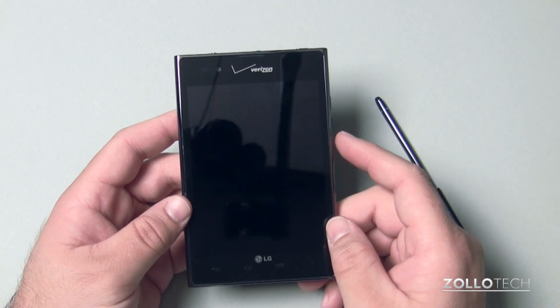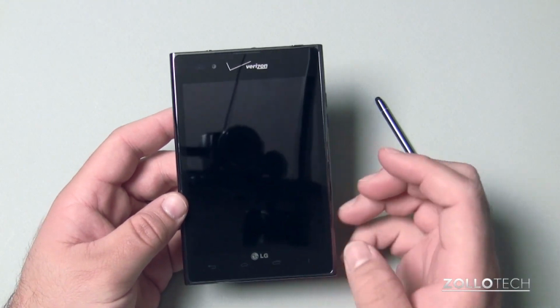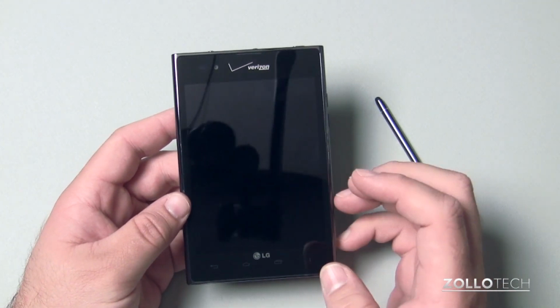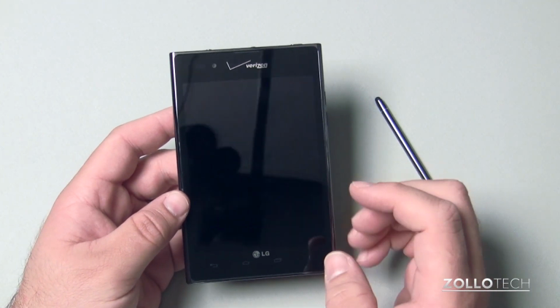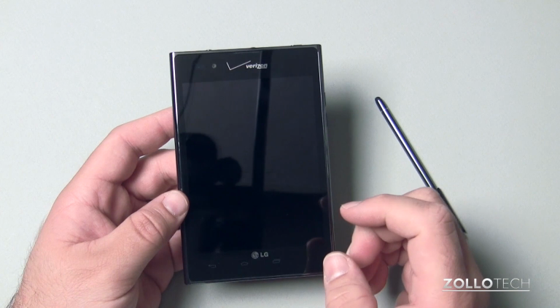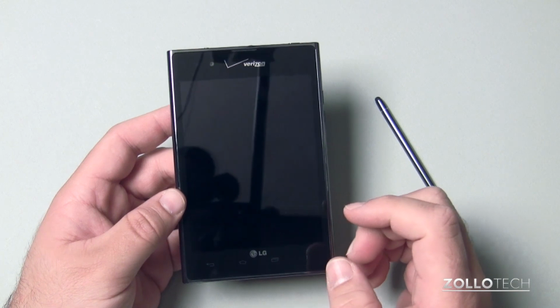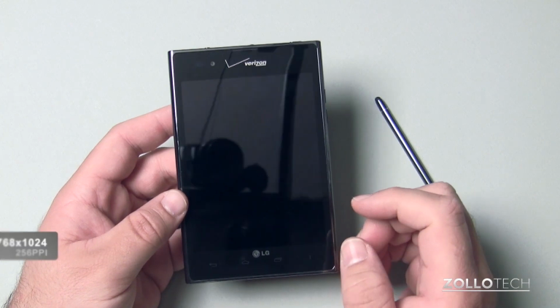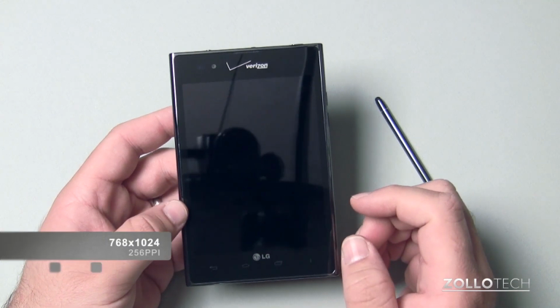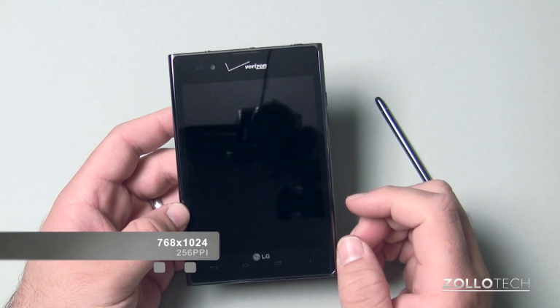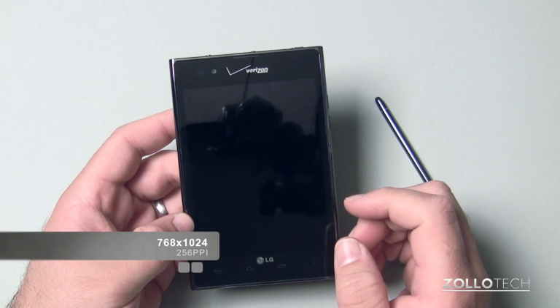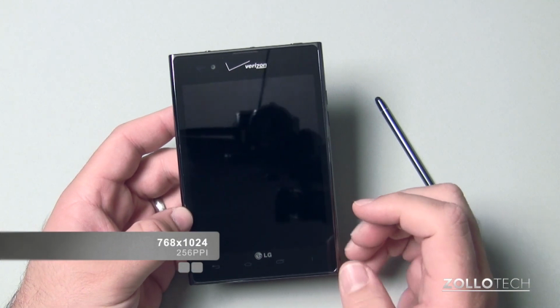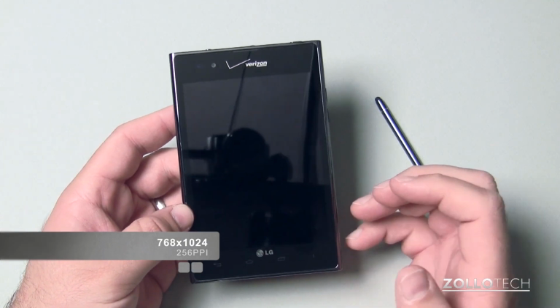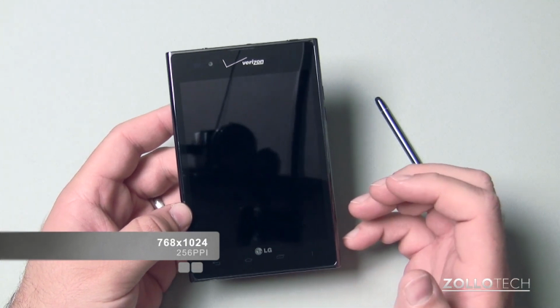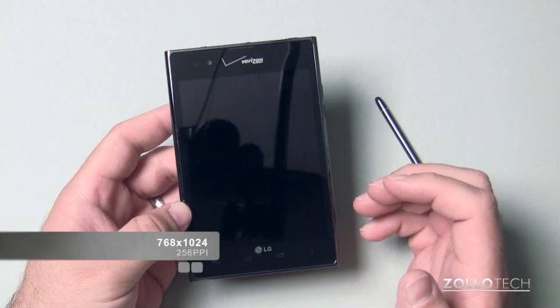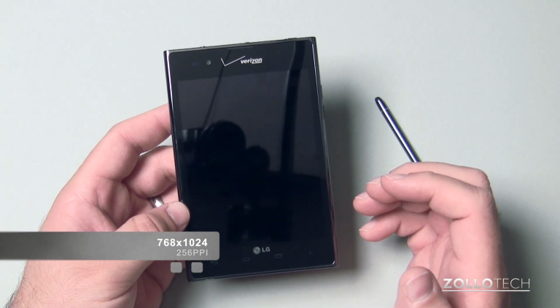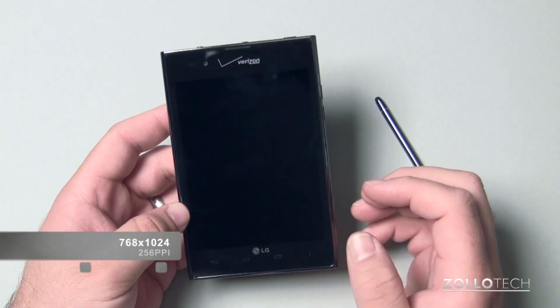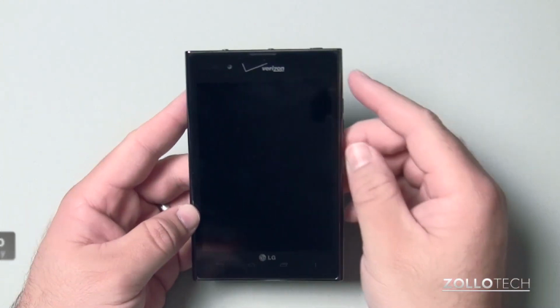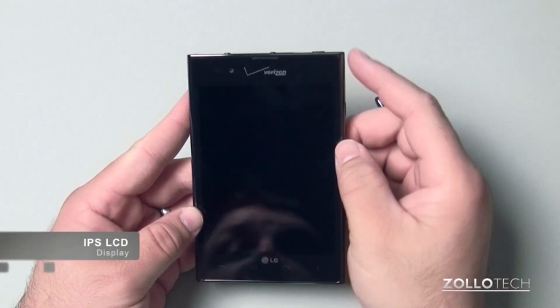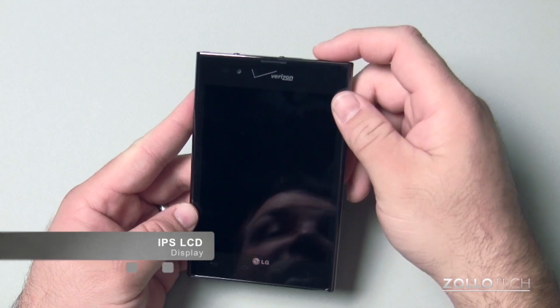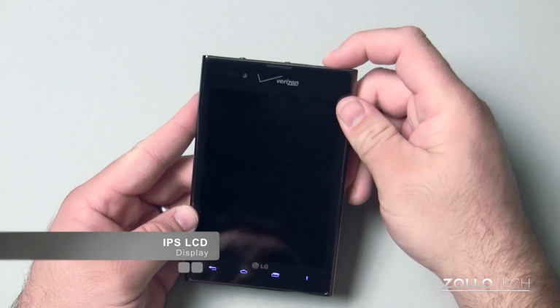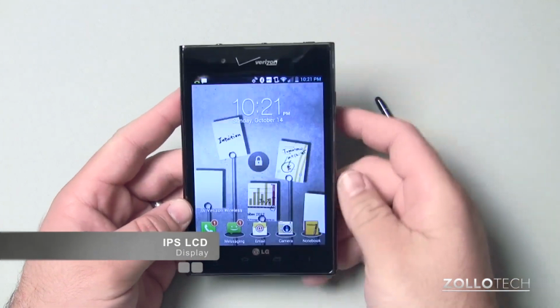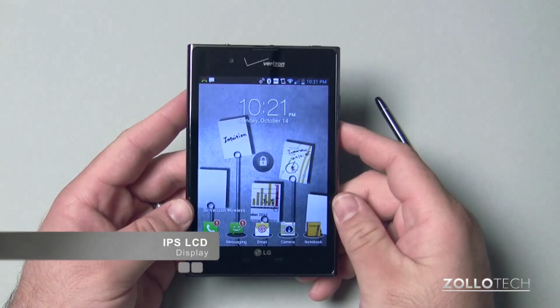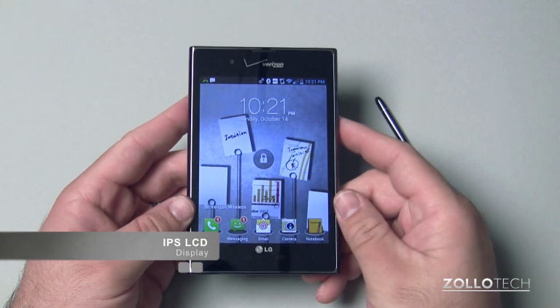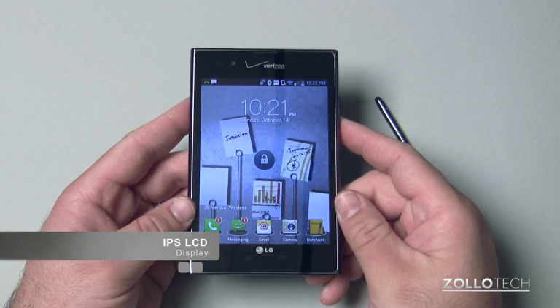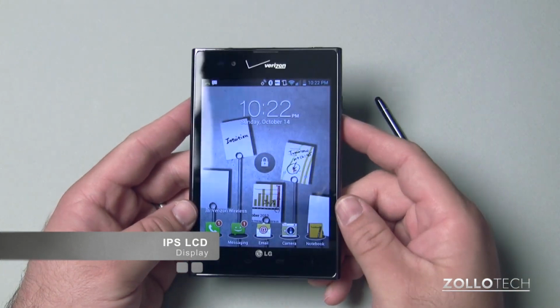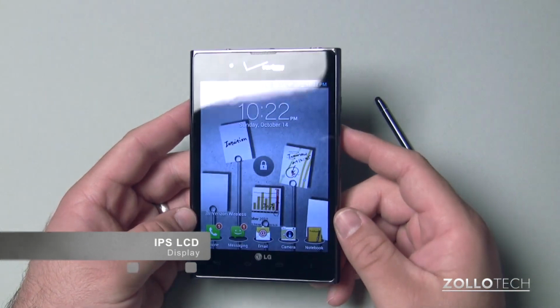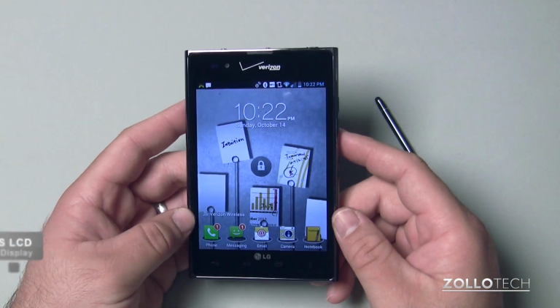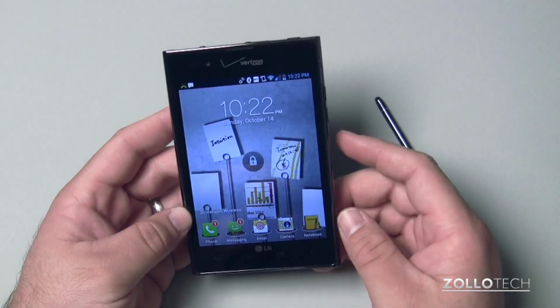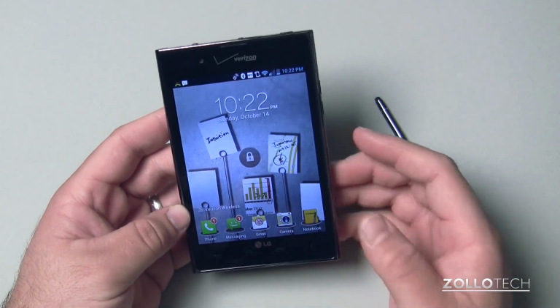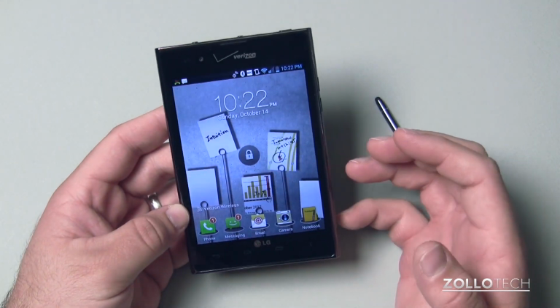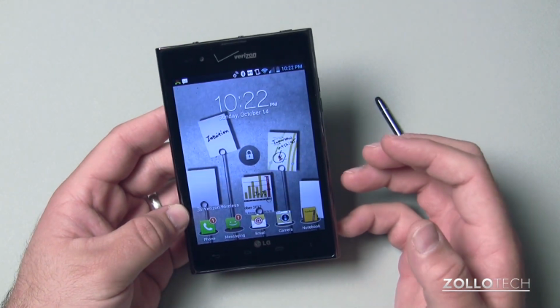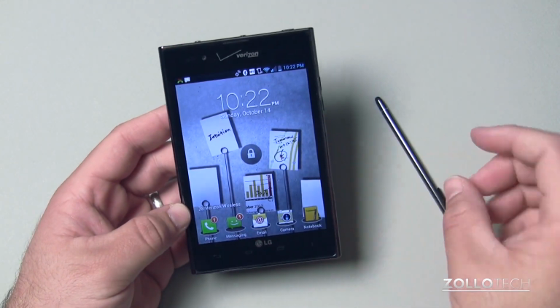It's a pretty nice display though — 768 by 1024 with 256 pixels per inch. It's an IPS LCD. You can see the display is pretty nice, vibrant, and is really responsive.